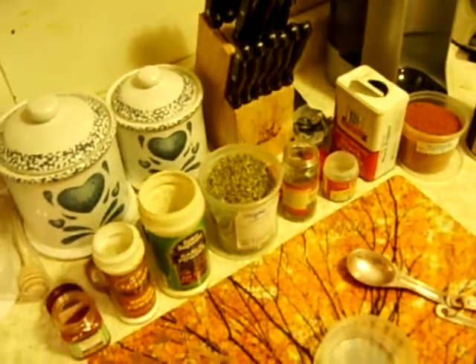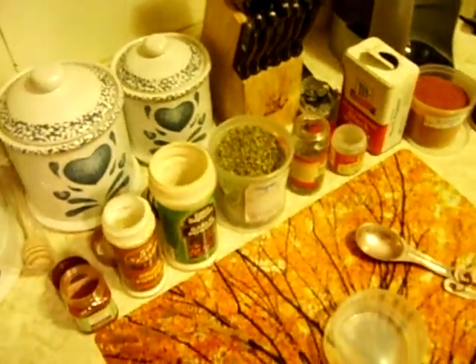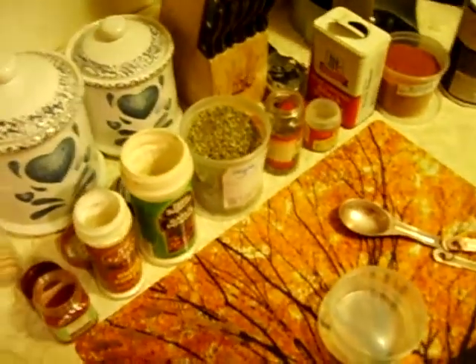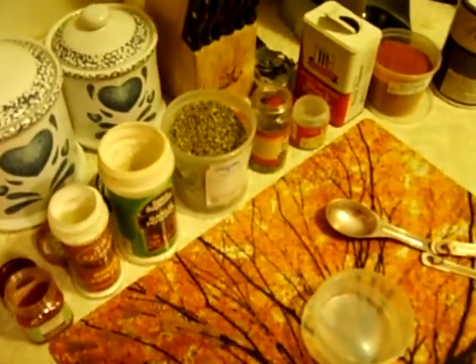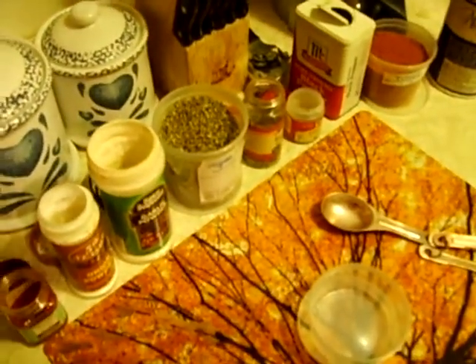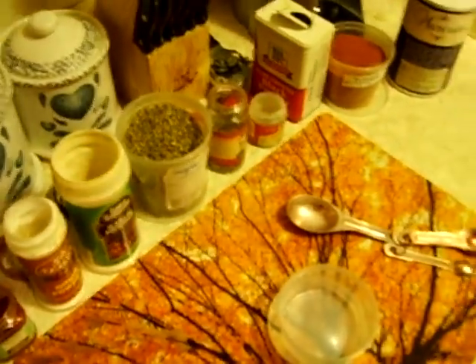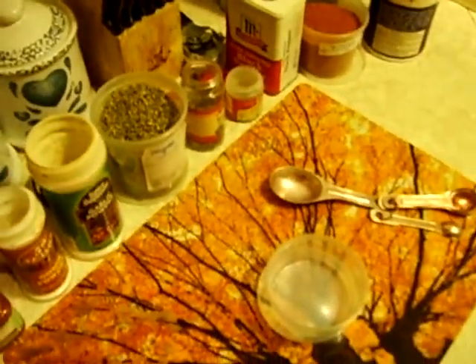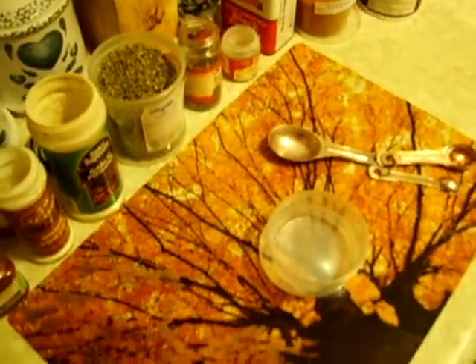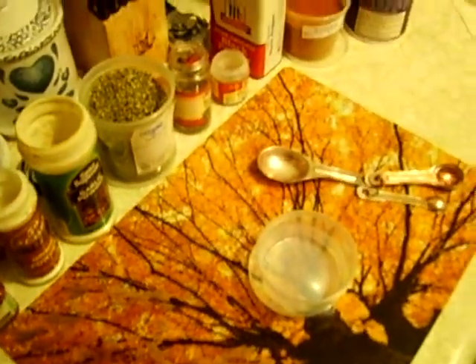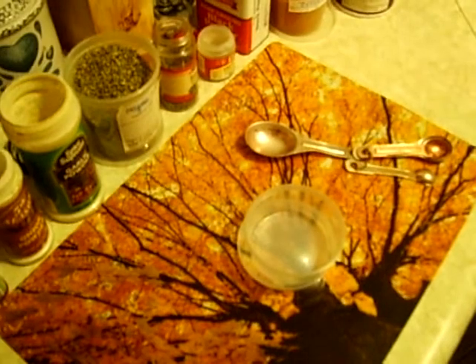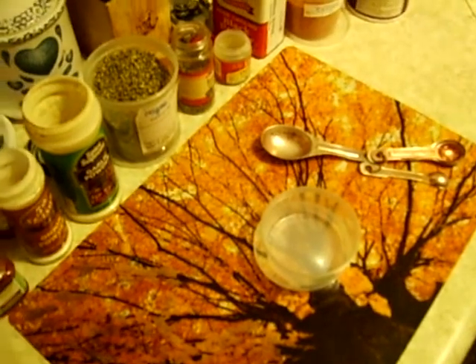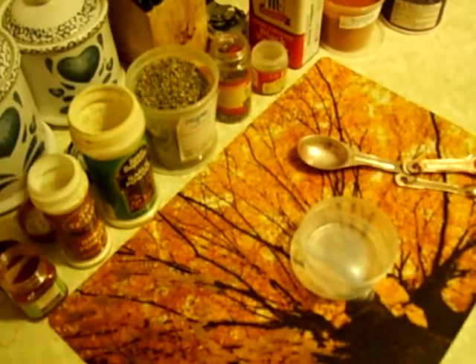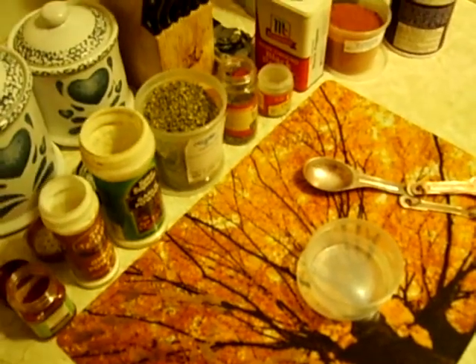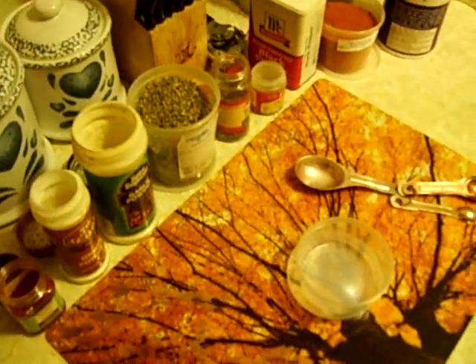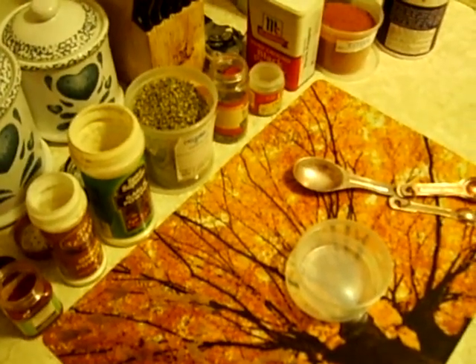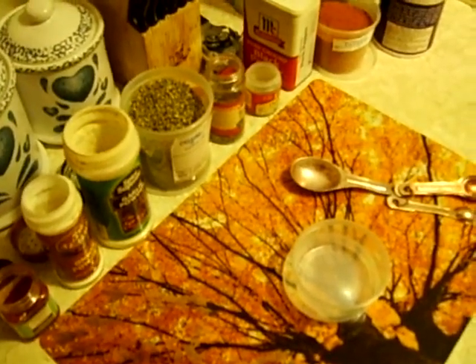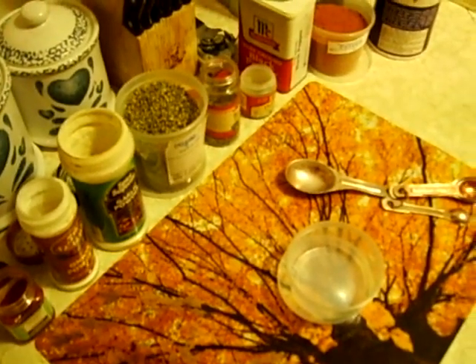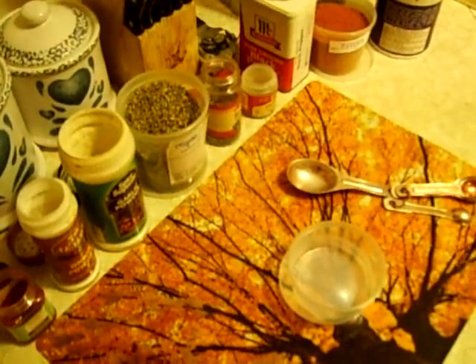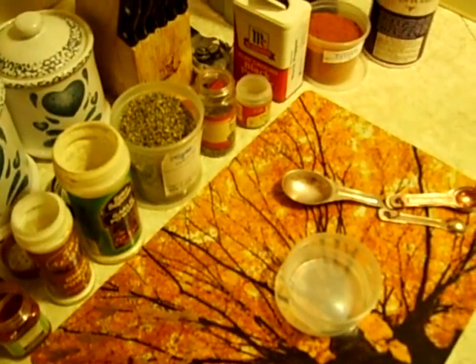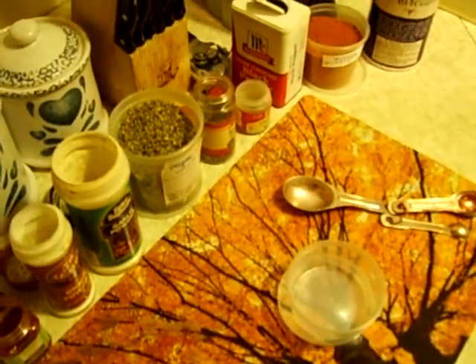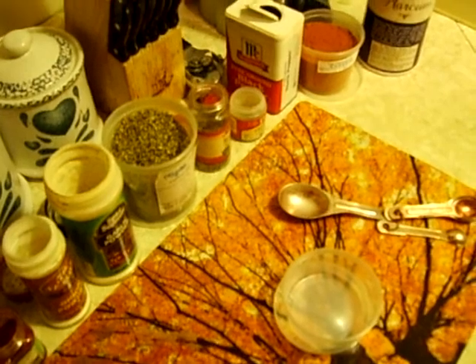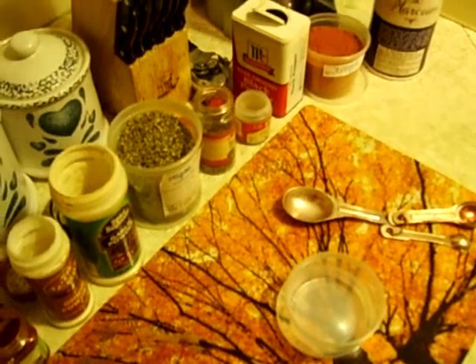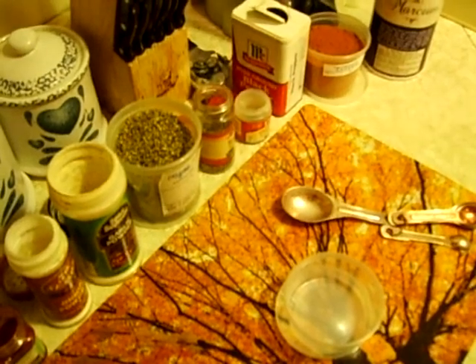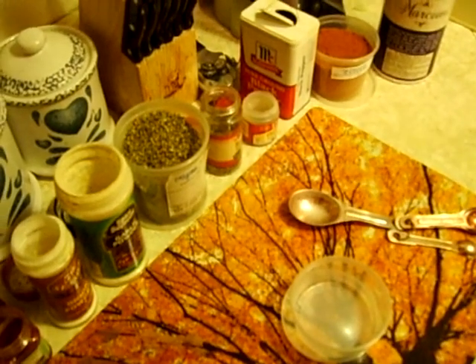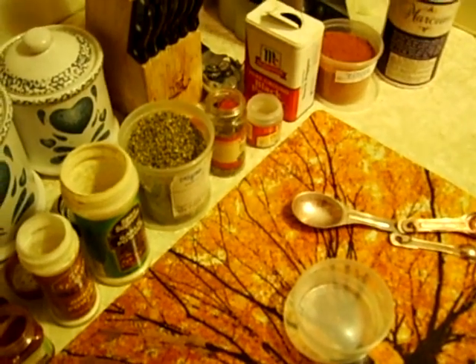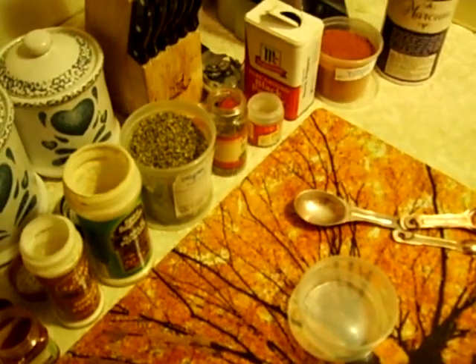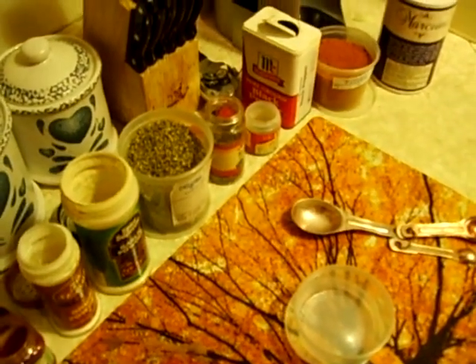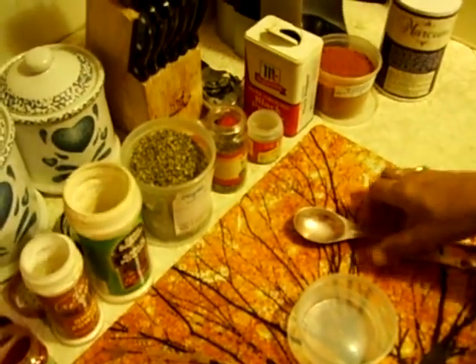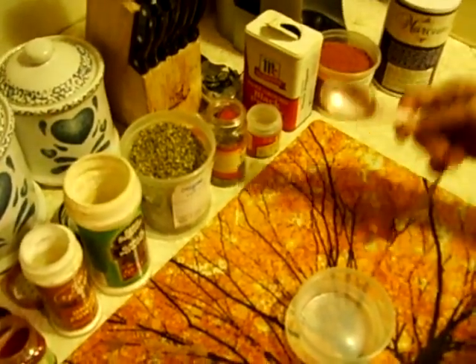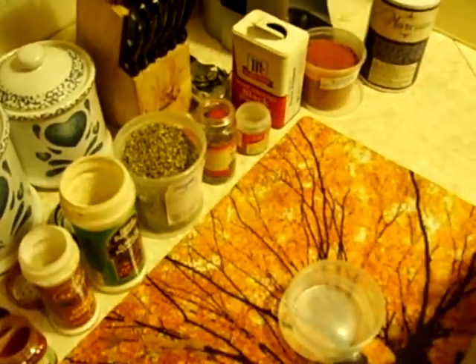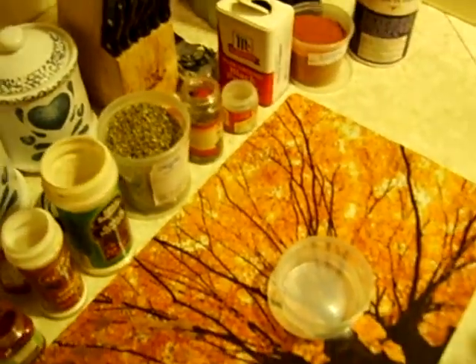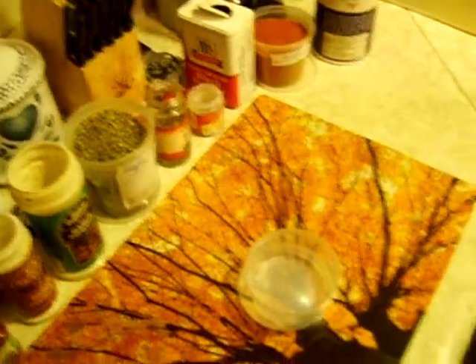Hi! We're going to make some Creole seasoning. This is a part of my ongoing series, Making Your Own Seasoning Blends. Creole seasoning — we're going to make it right here in front of you. Easy peasy.